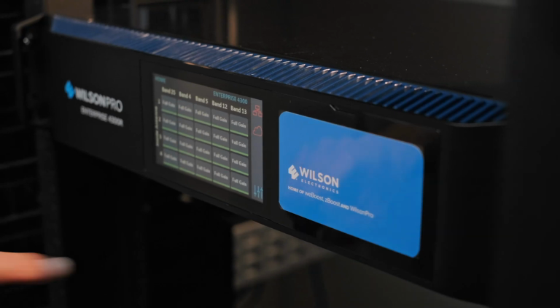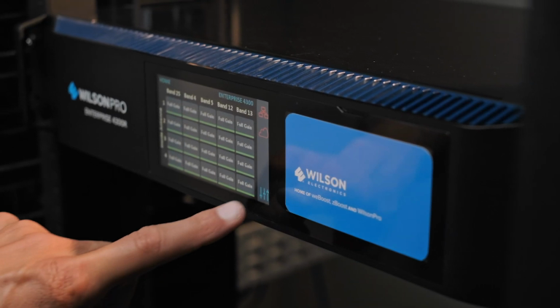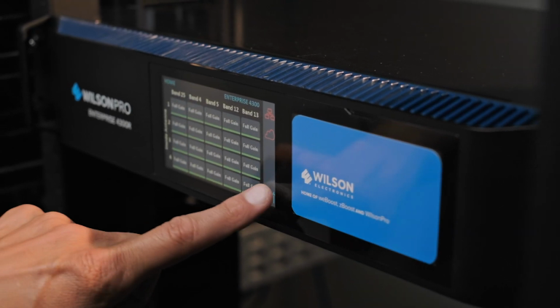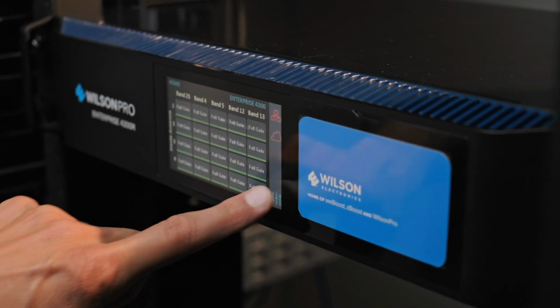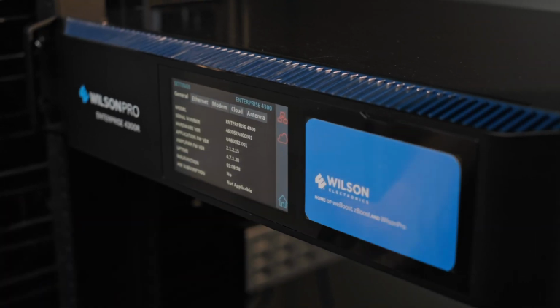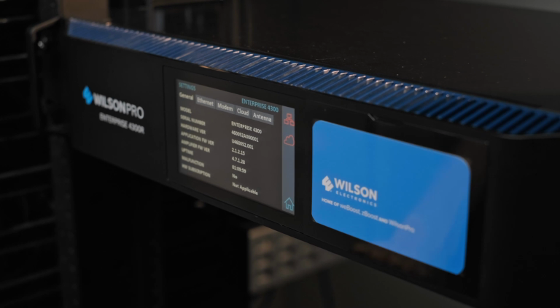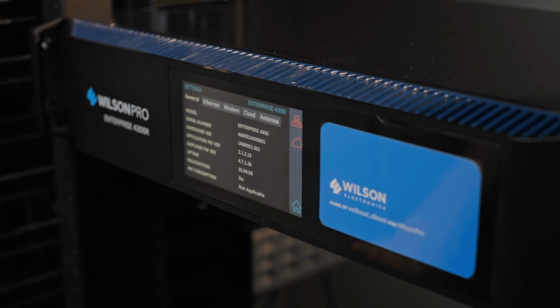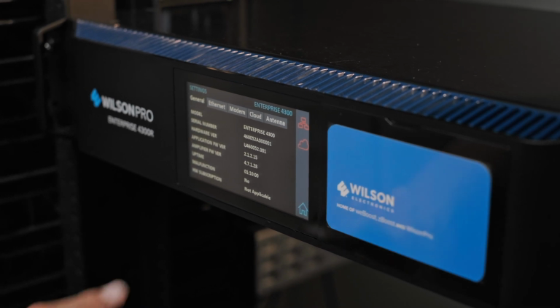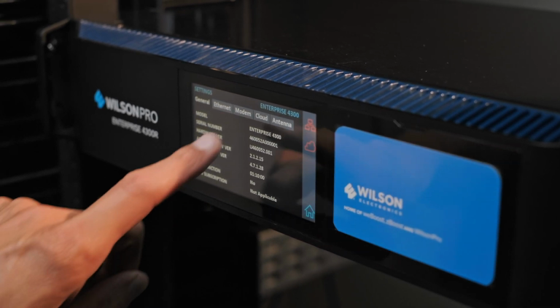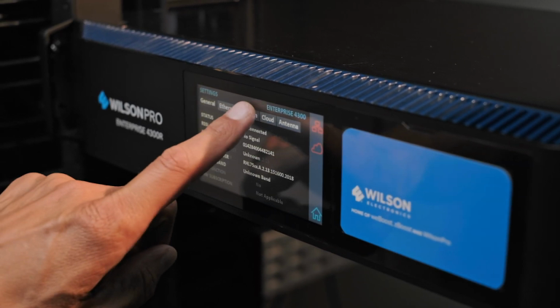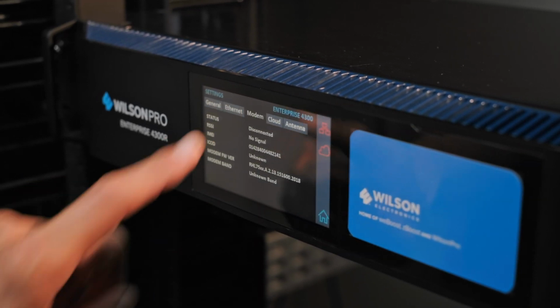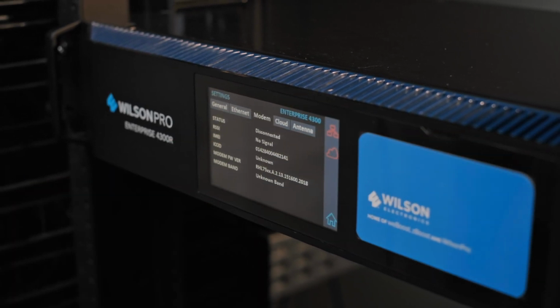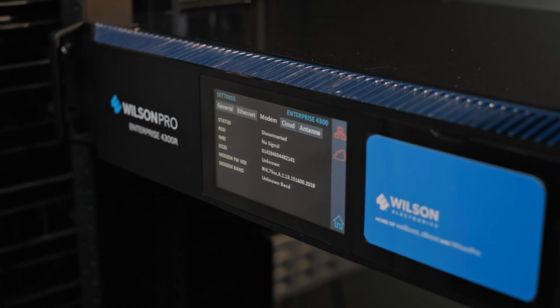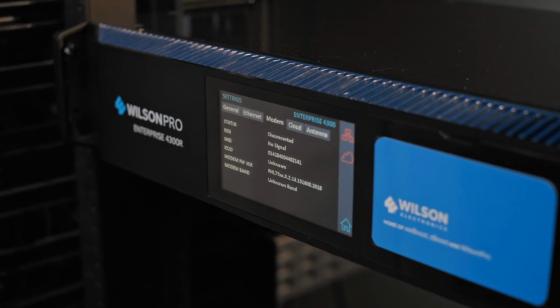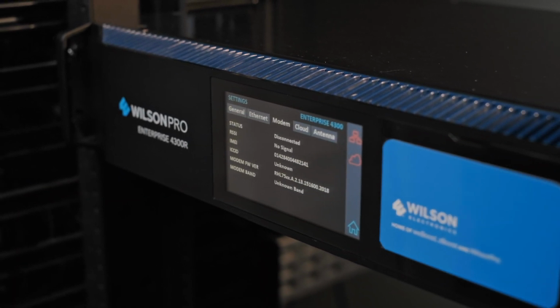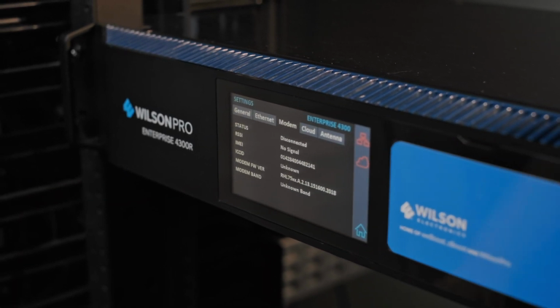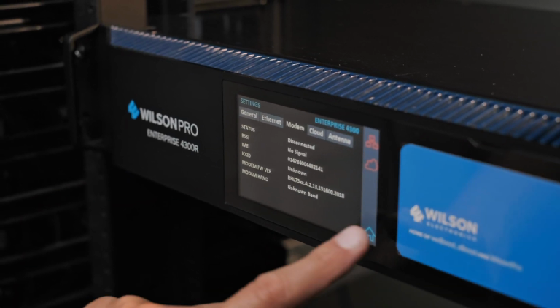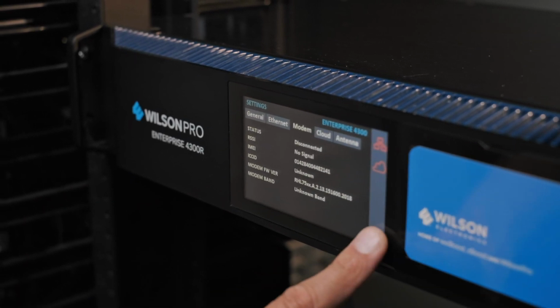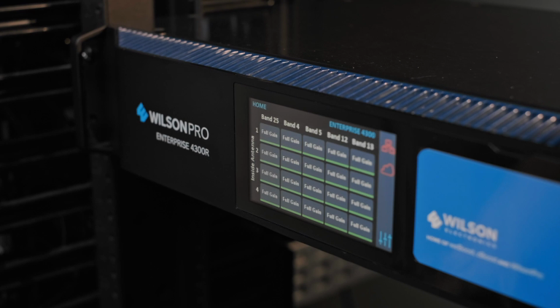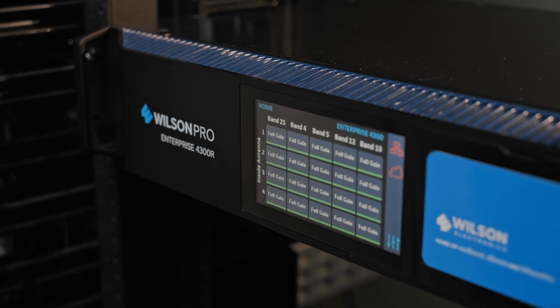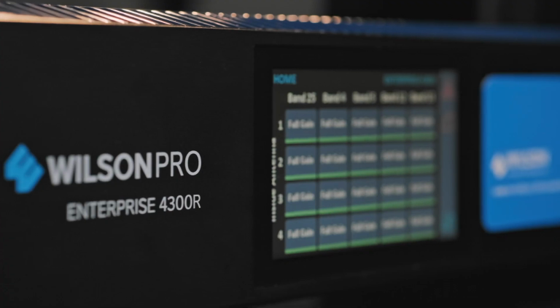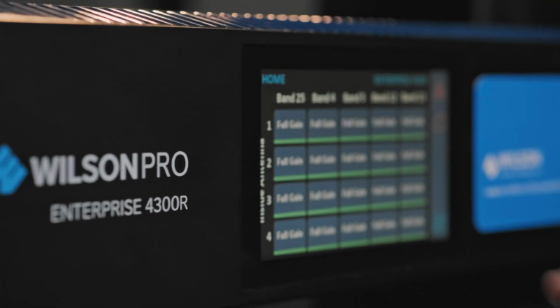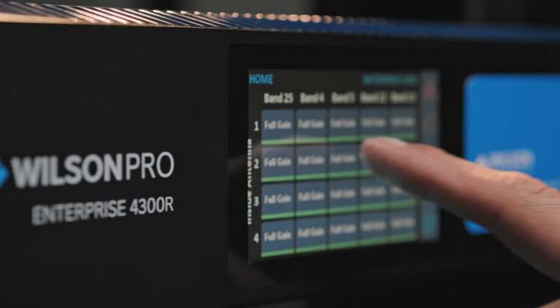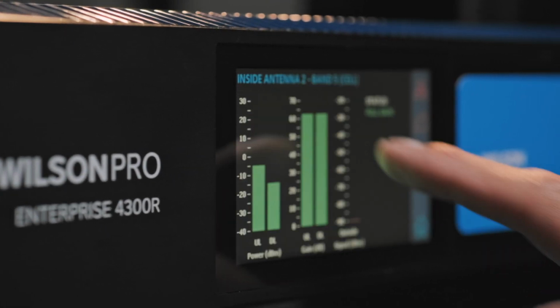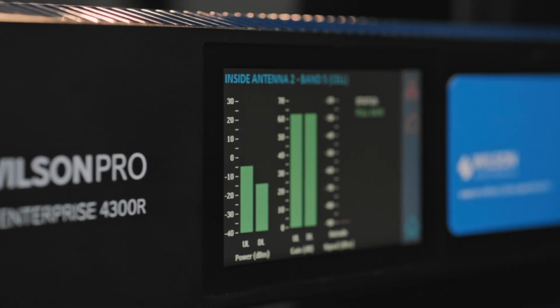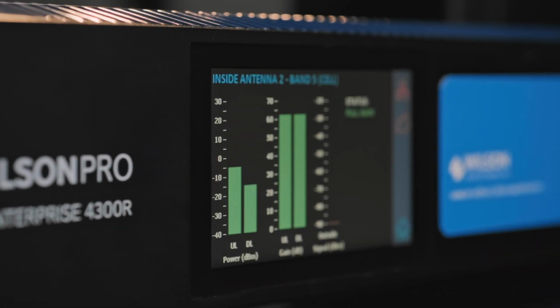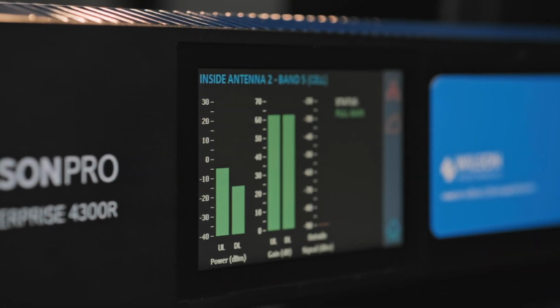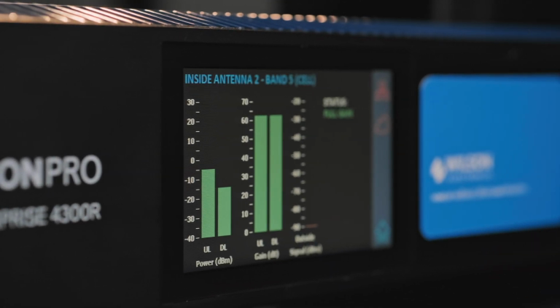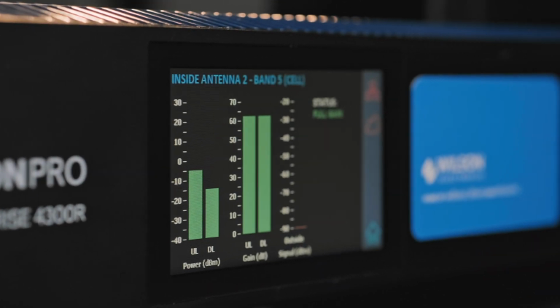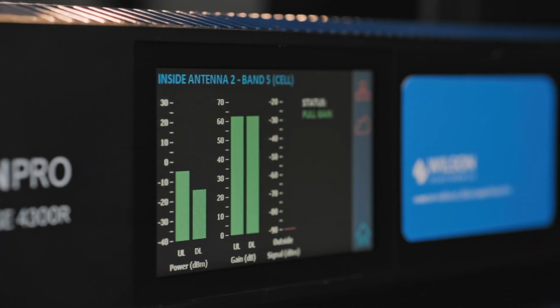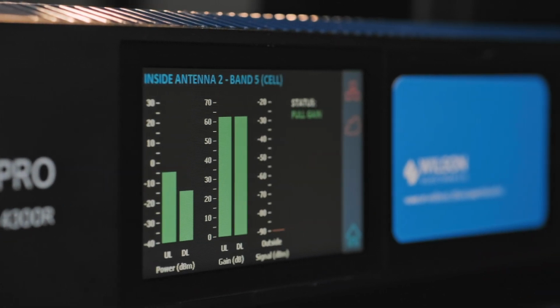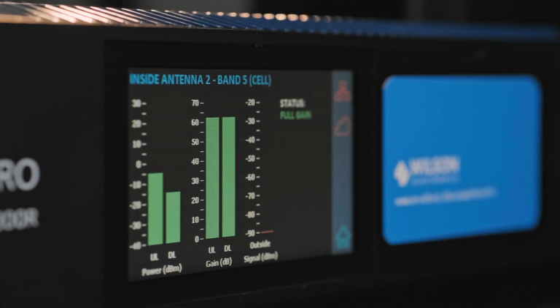For greater usability, the Enterprise 4300 features an intuitive 4.3-inch LCD touchscreen display to troubleshoot, assess performance, adjust outside antennas, and turn bands on and off.